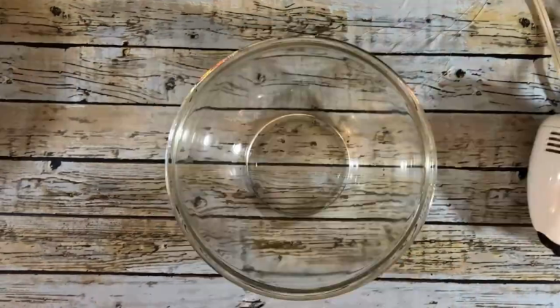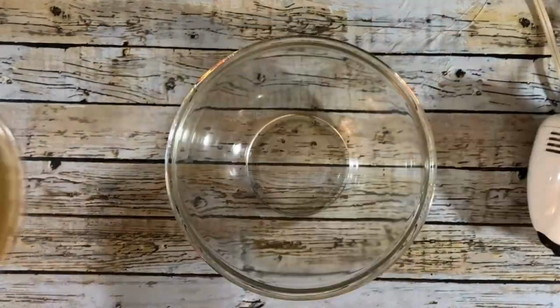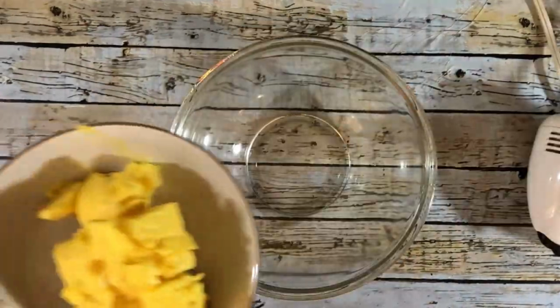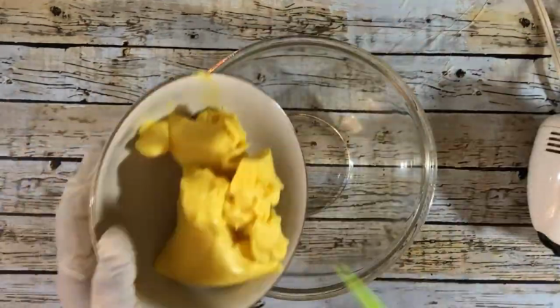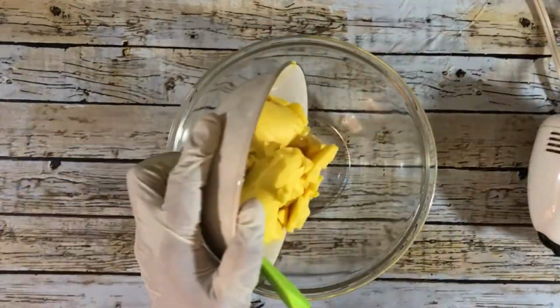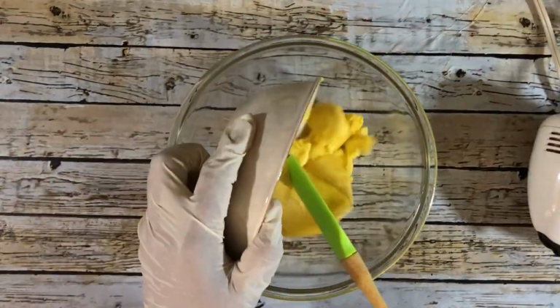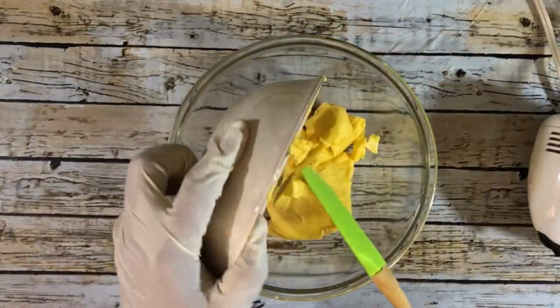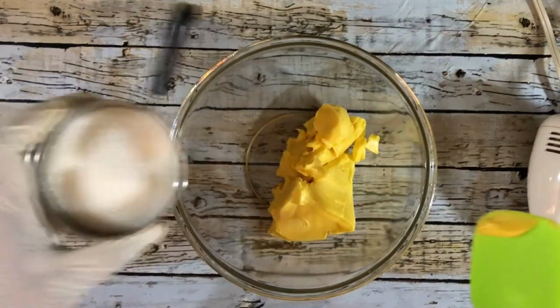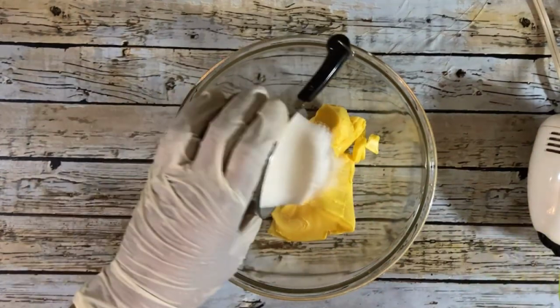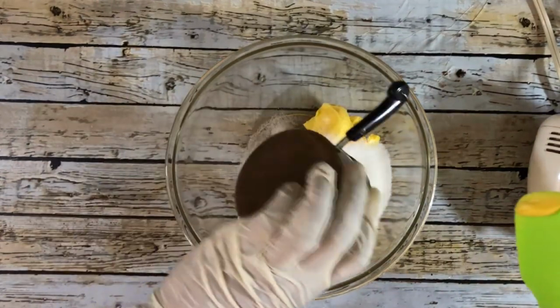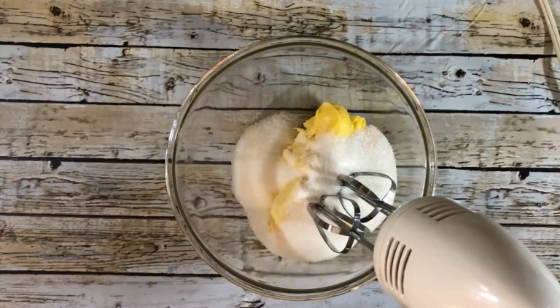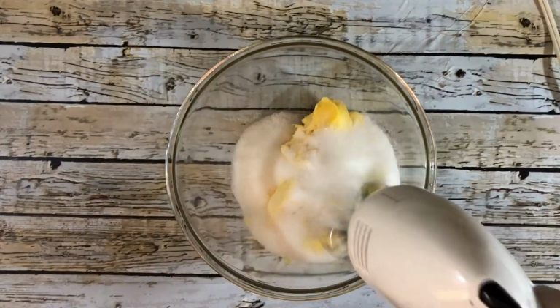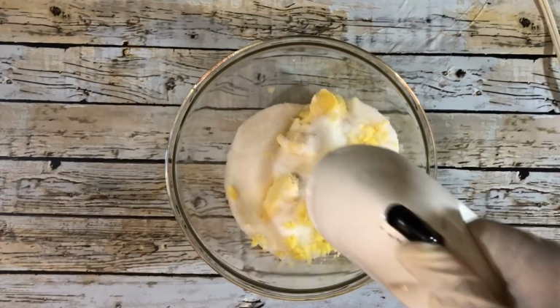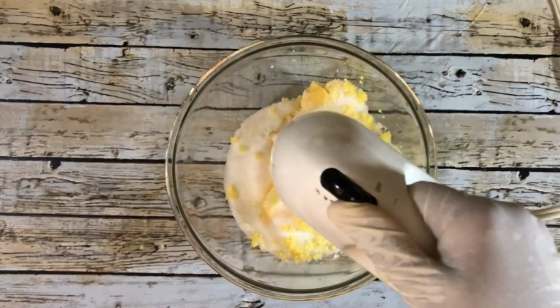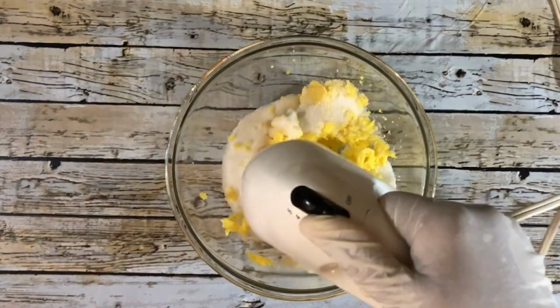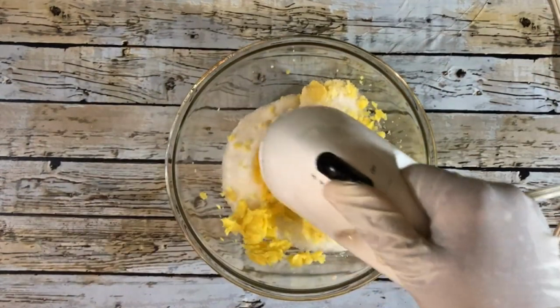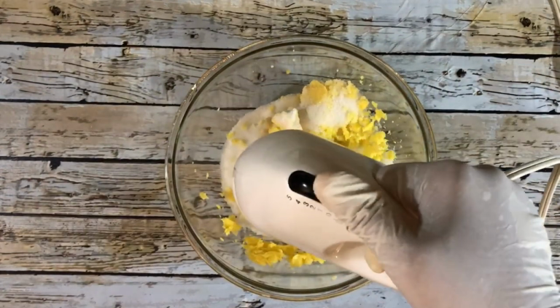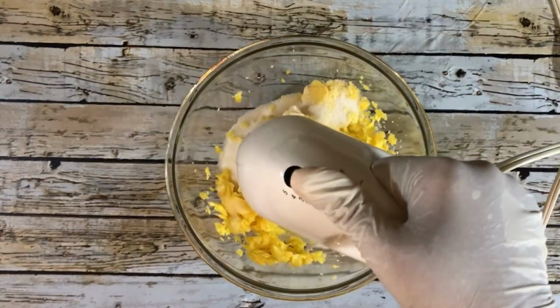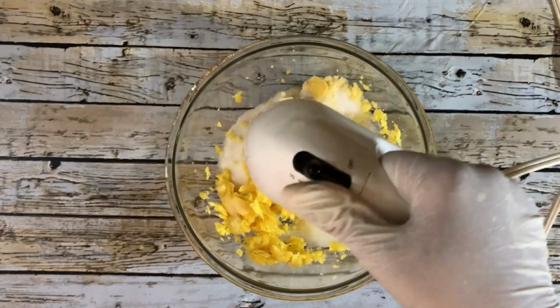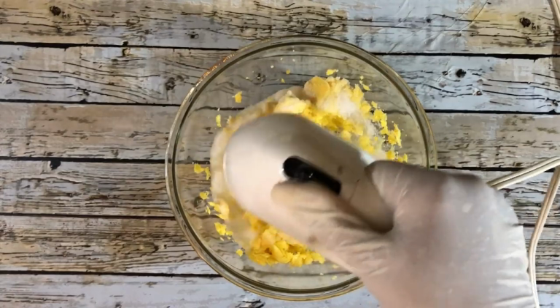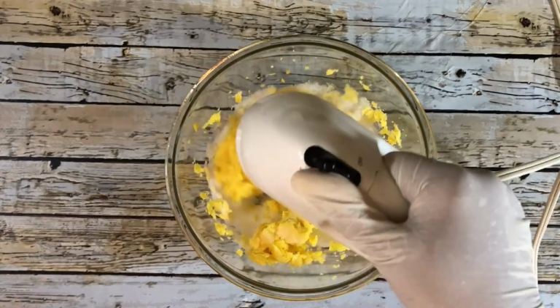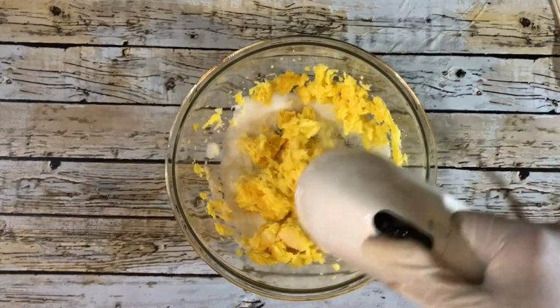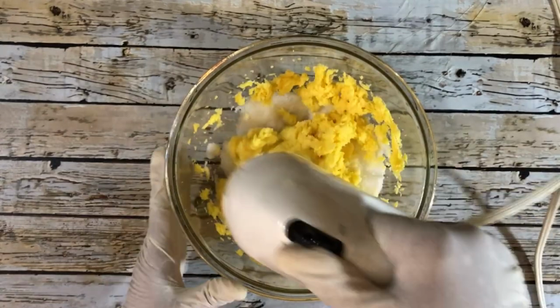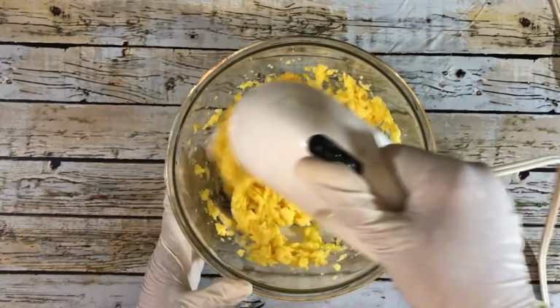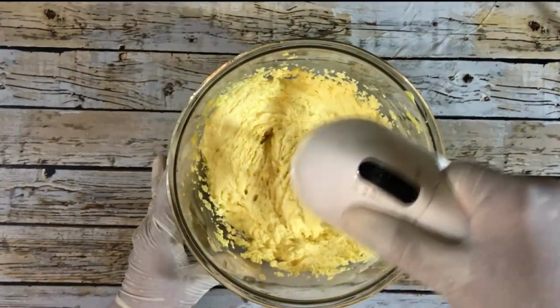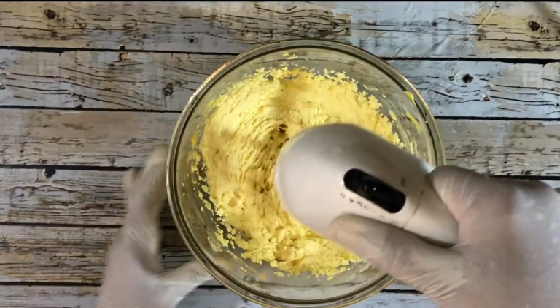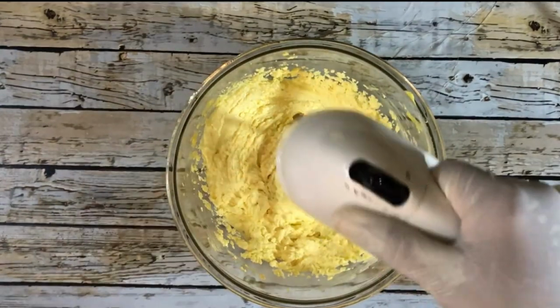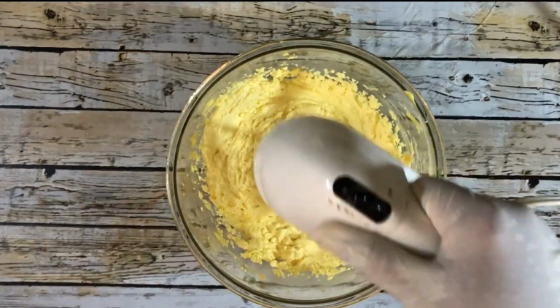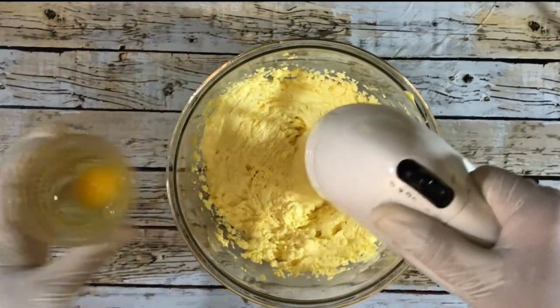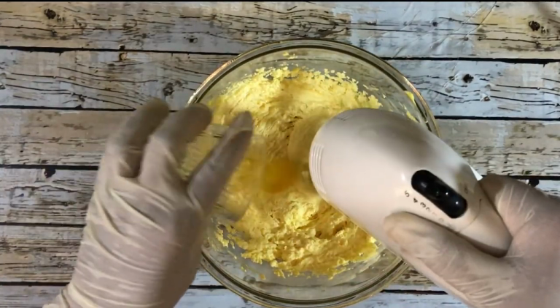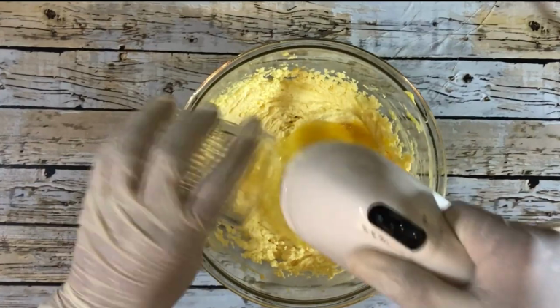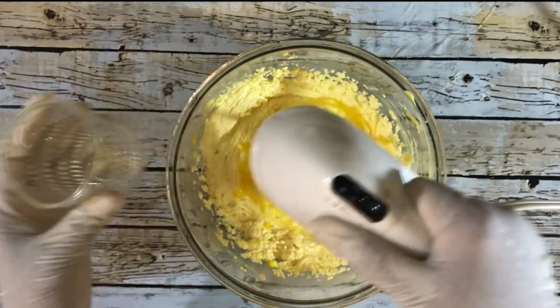In a separate bowl I'm going to add 1 cup of margarine and three quarter cups of granulated sugar, and I'm going to cream the sugar and the margarine together. To that I'm going to add one egg and beat that in very well.